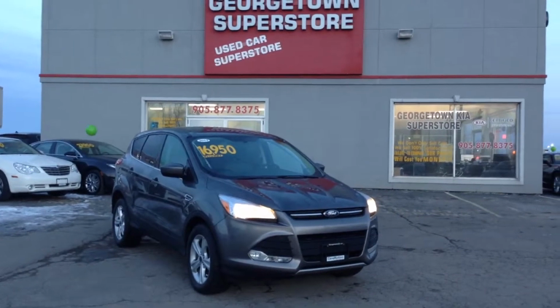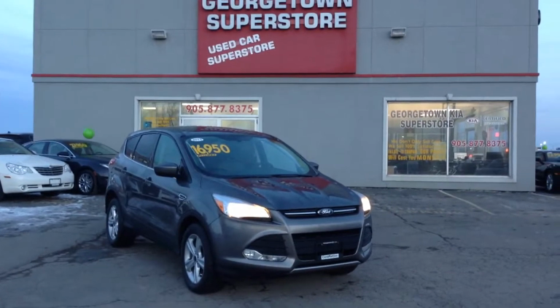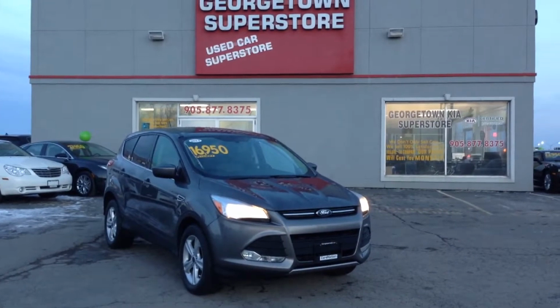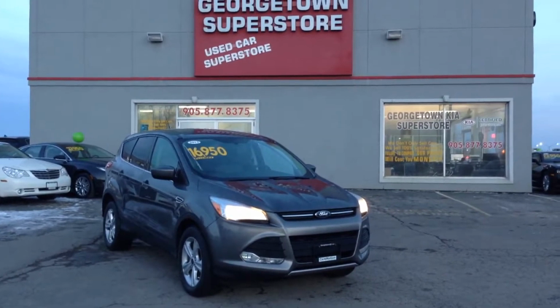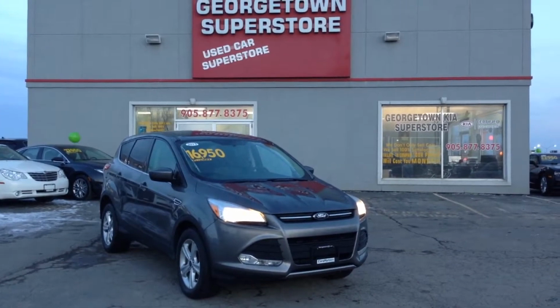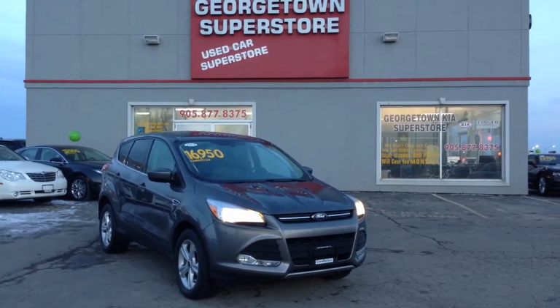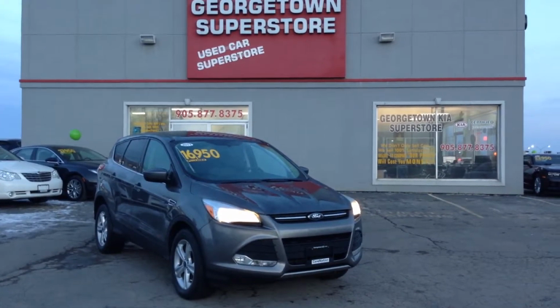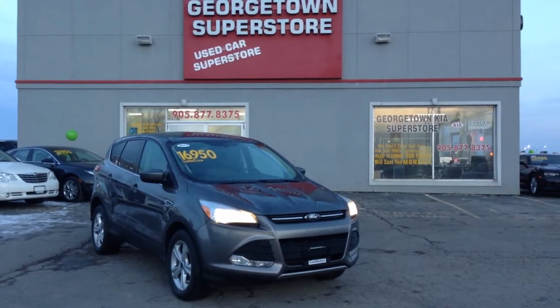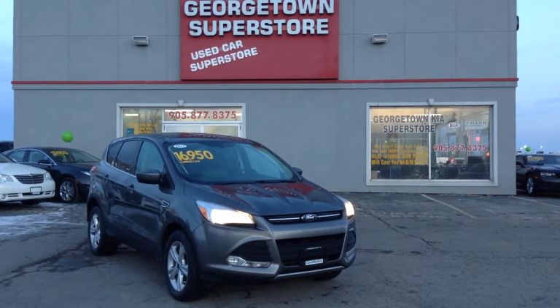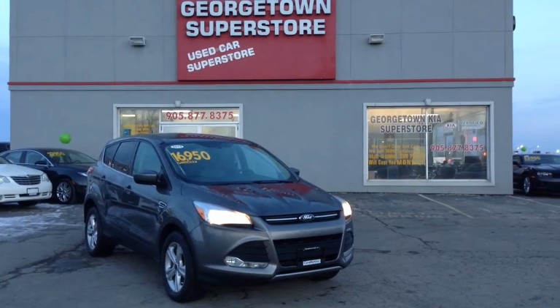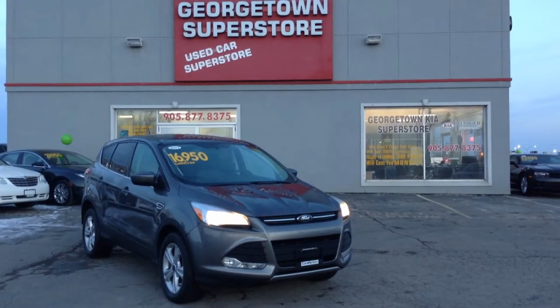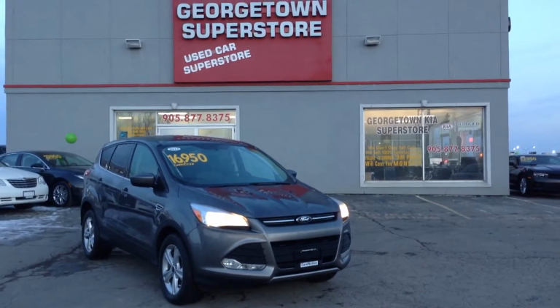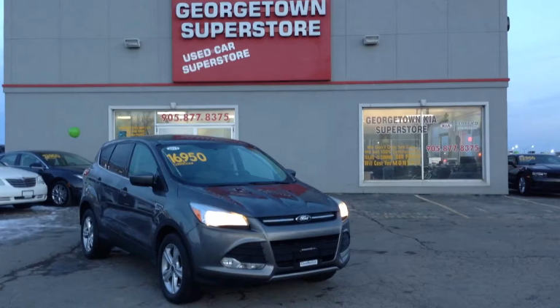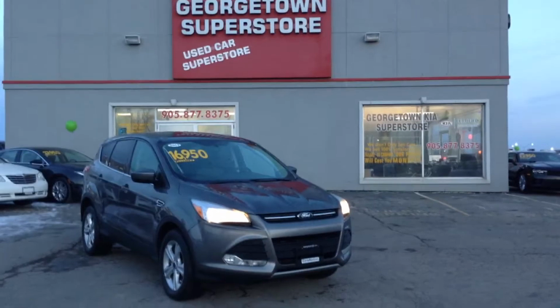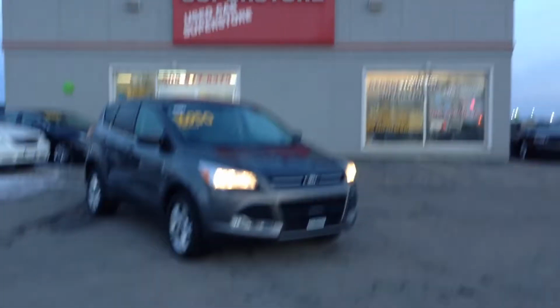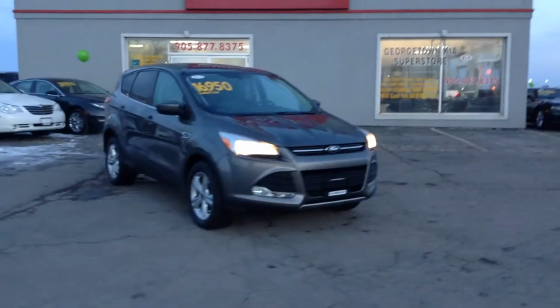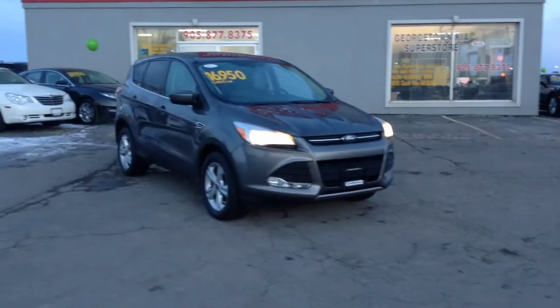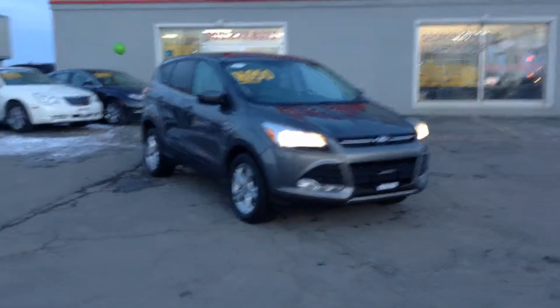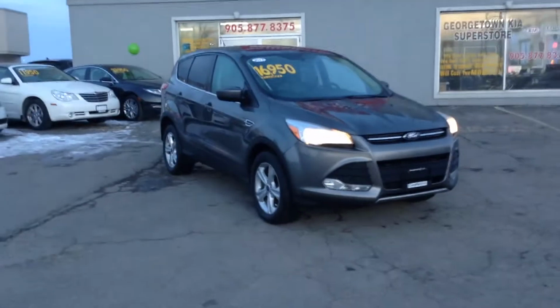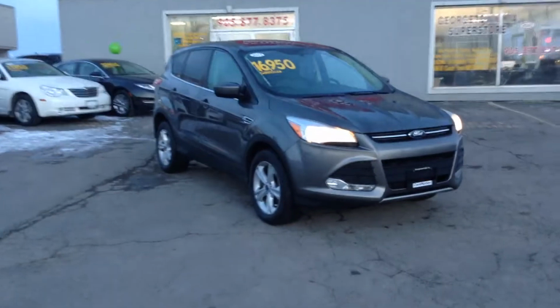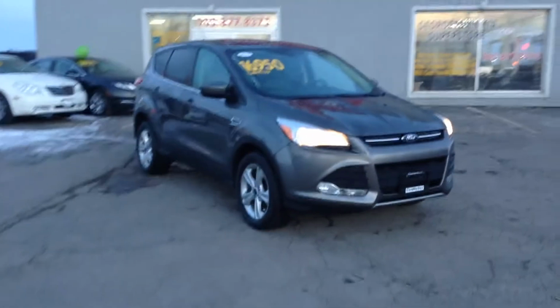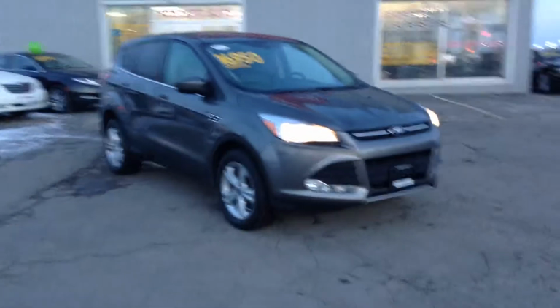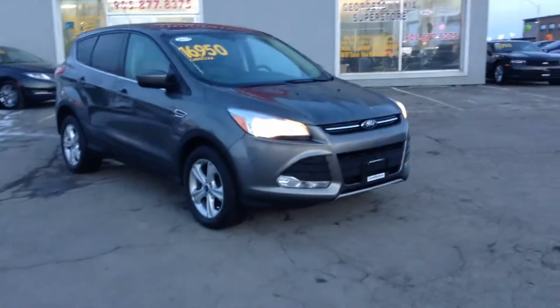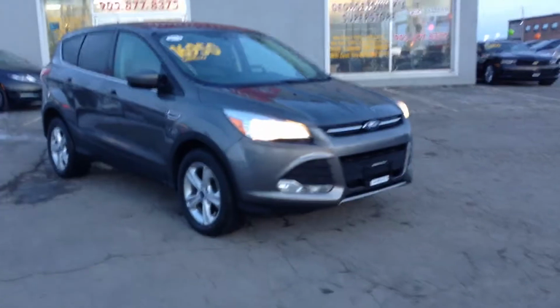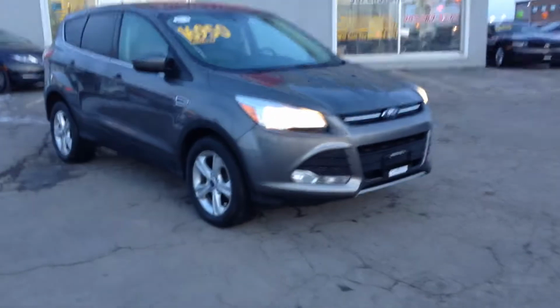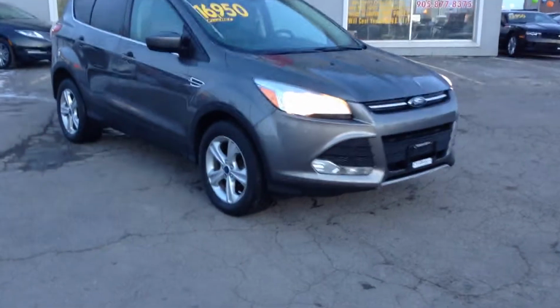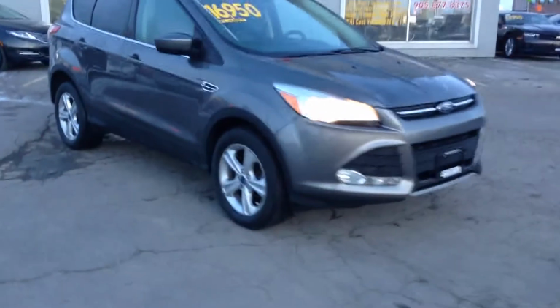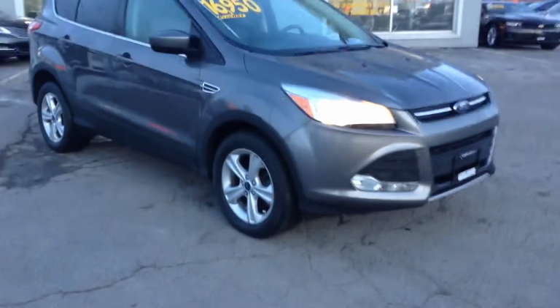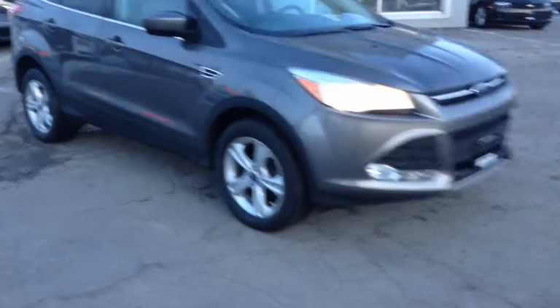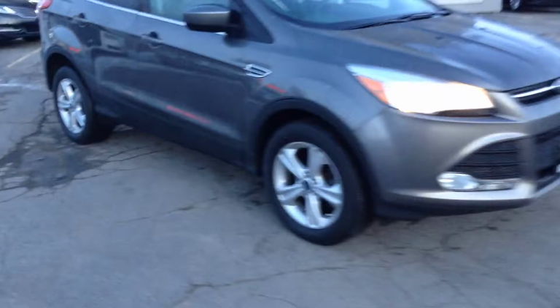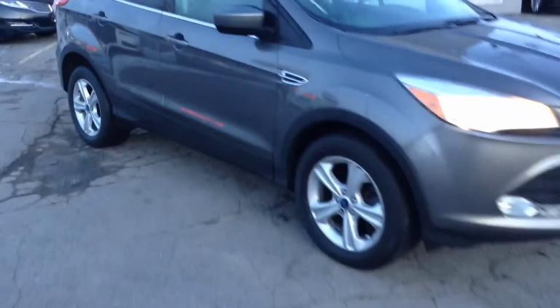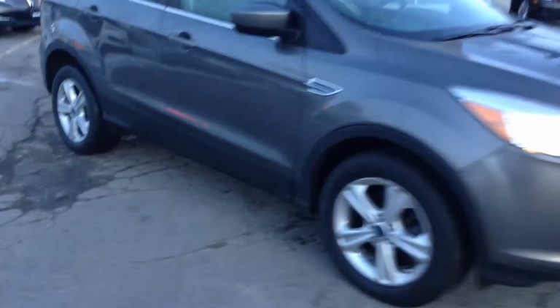Good afternoon David, it's Josh here from Georgetown Kia Superstore. As promised, I'm going to send you a quick little video here on our 2013 Ford Escape 4WD SE model.